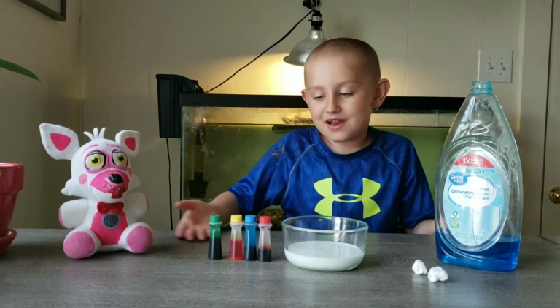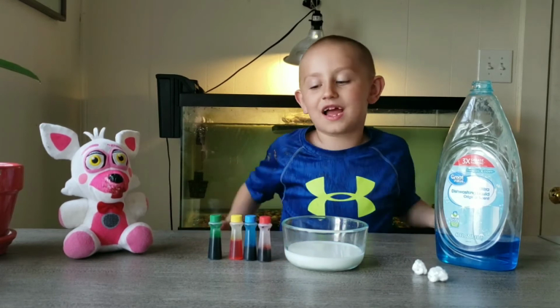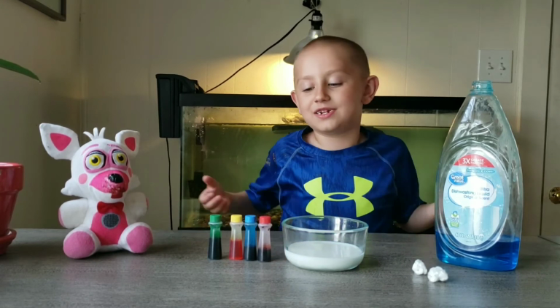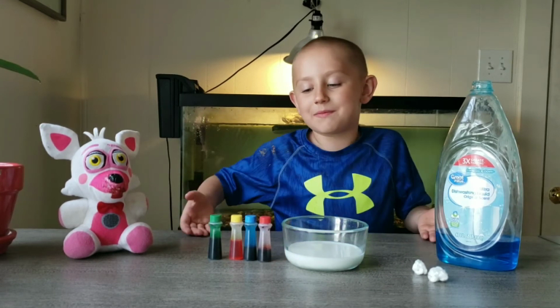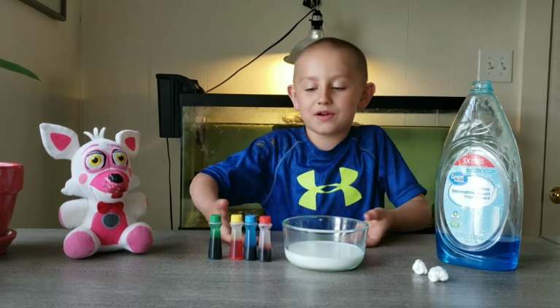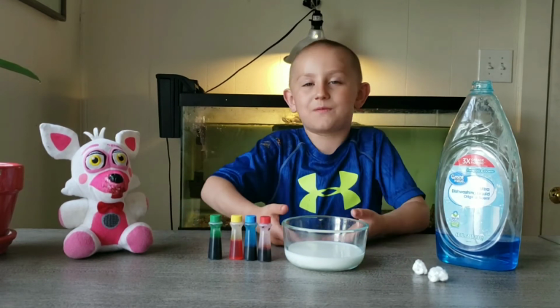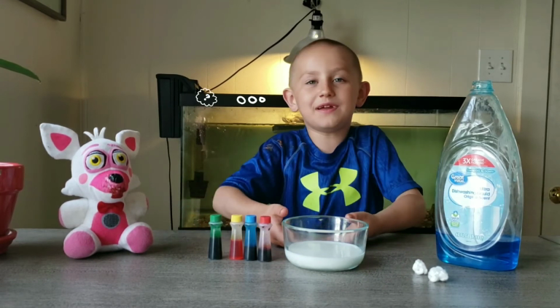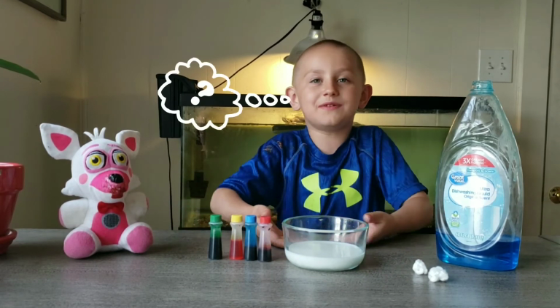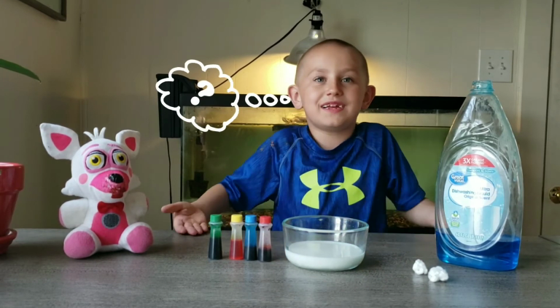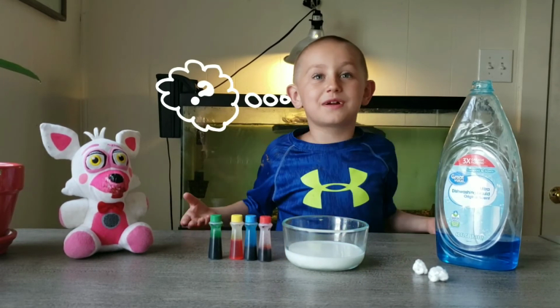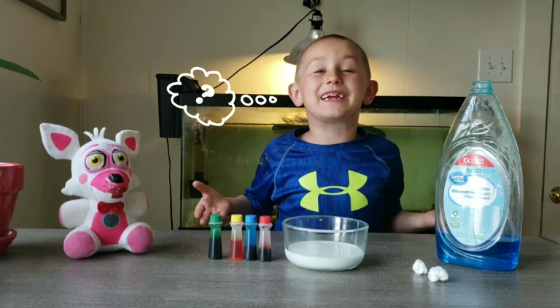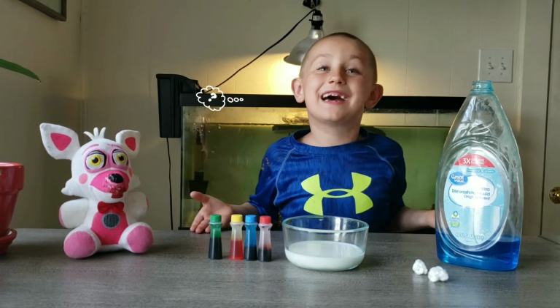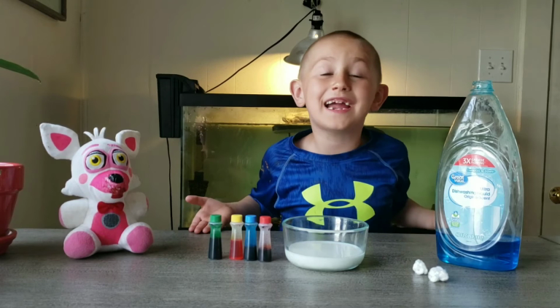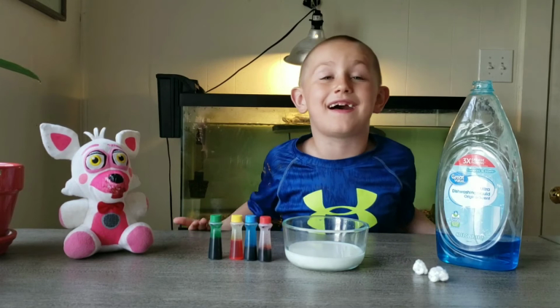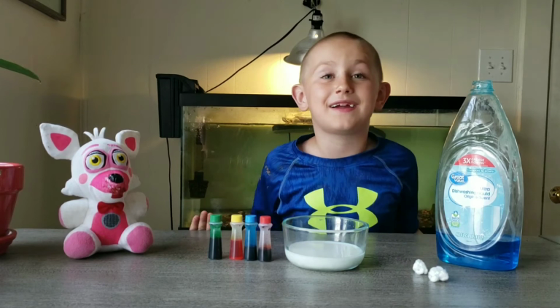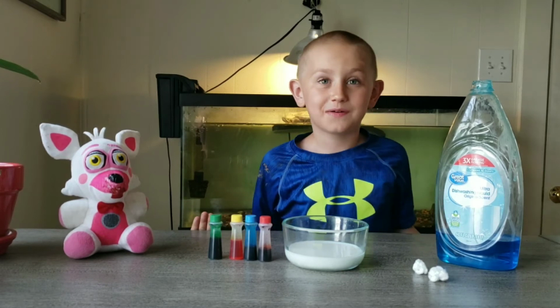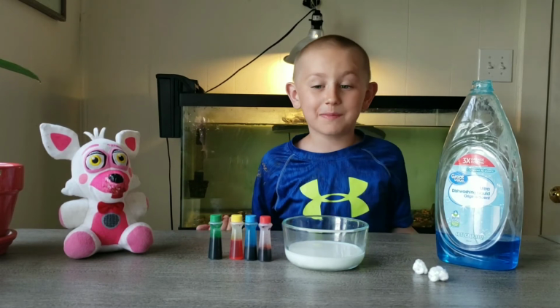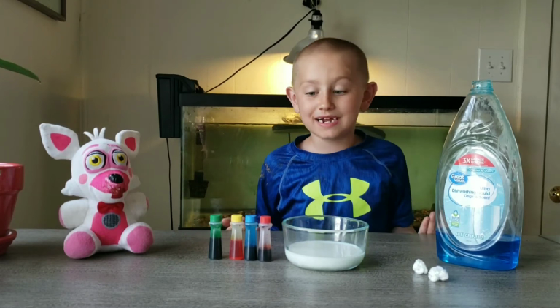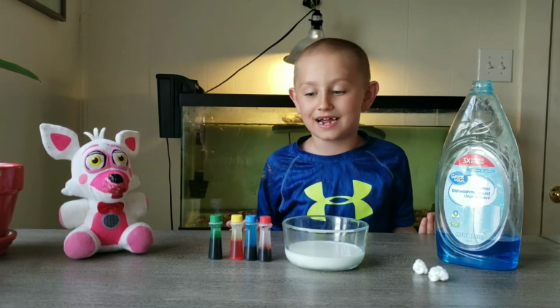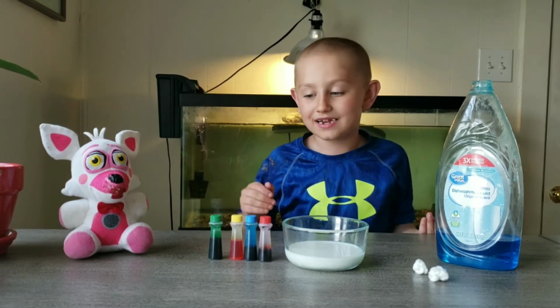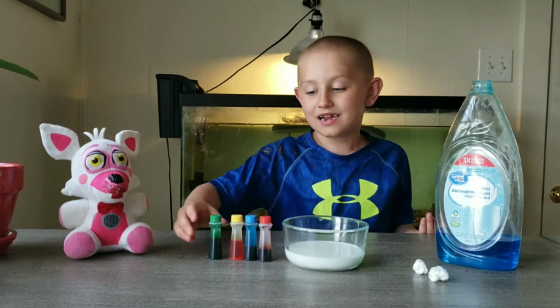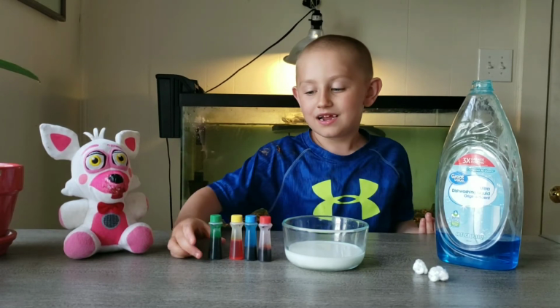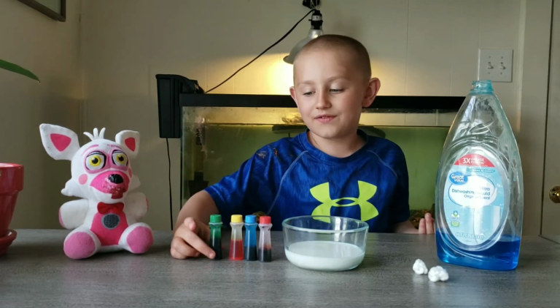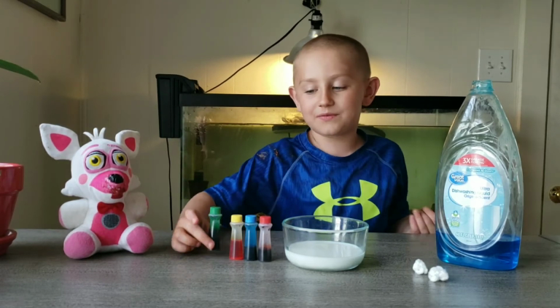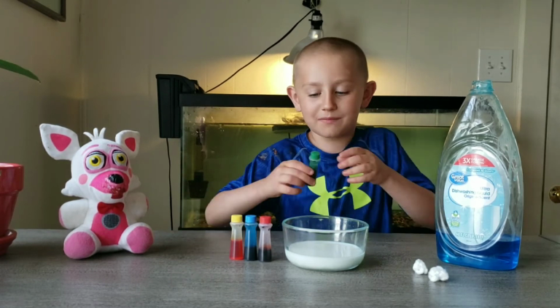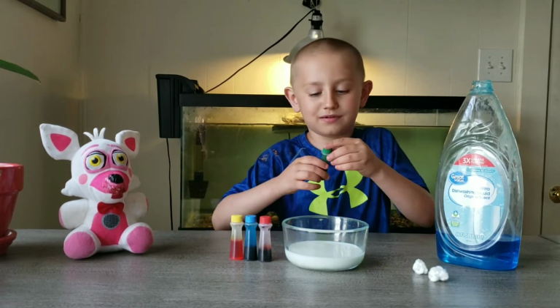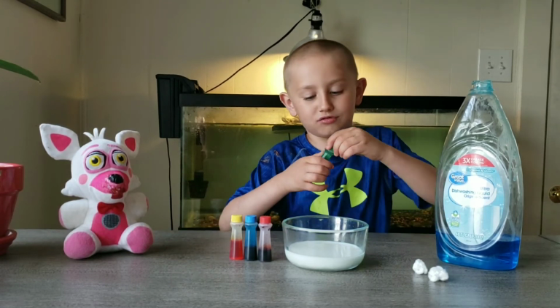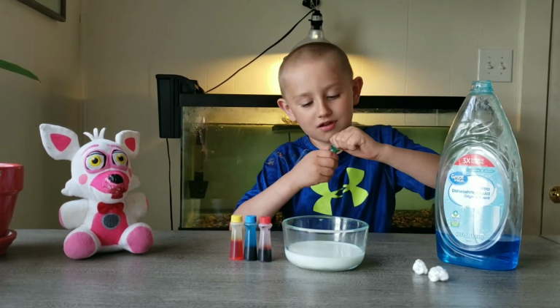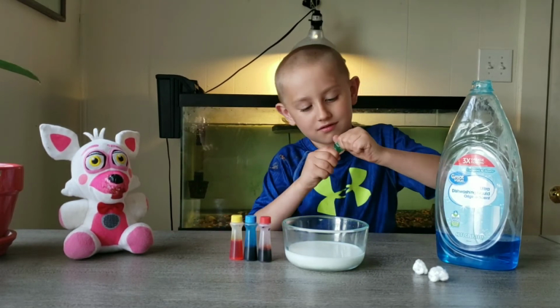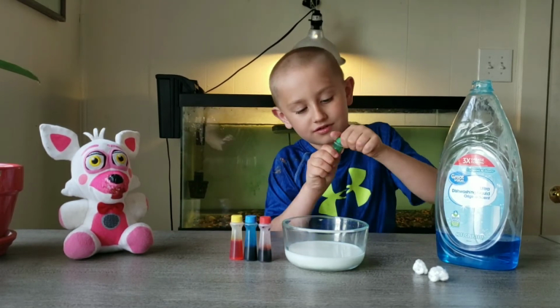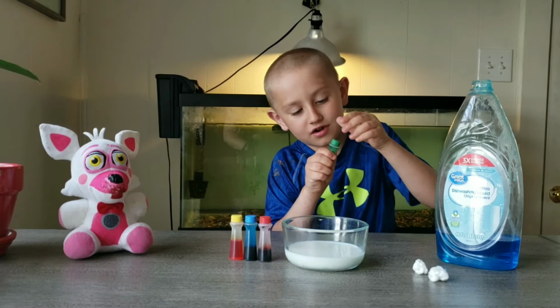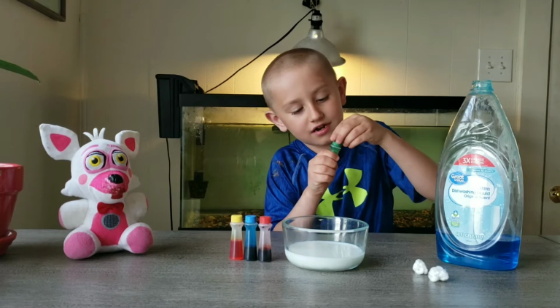Now guys, you might be wondering what are we doing this for? We're going to make a tie dye. We're going to start.